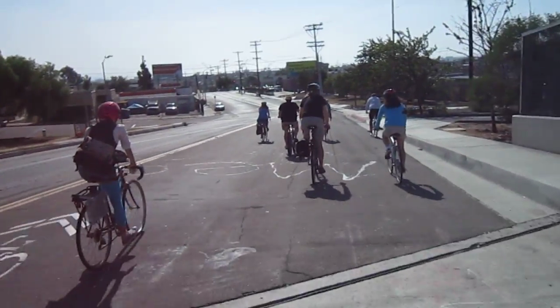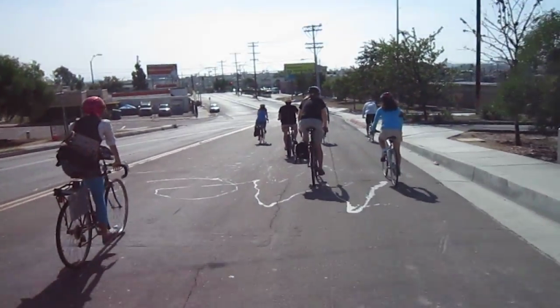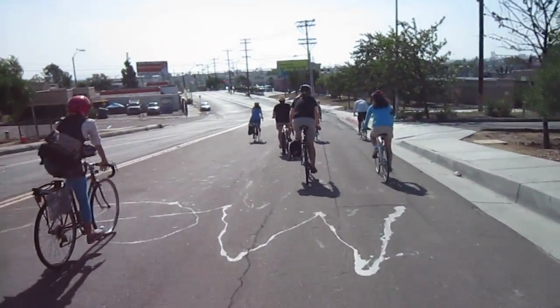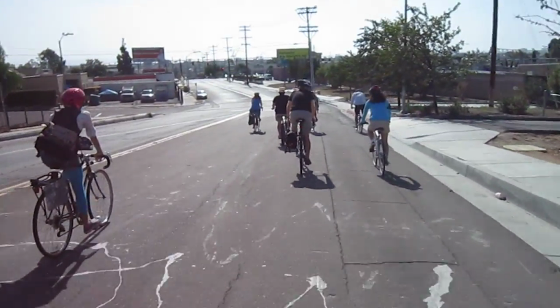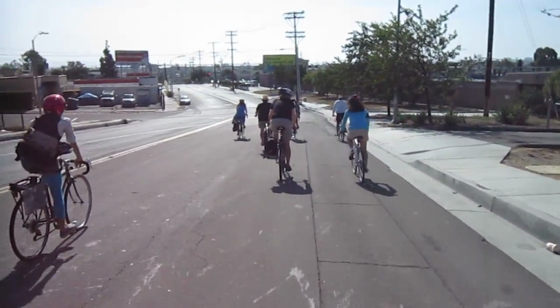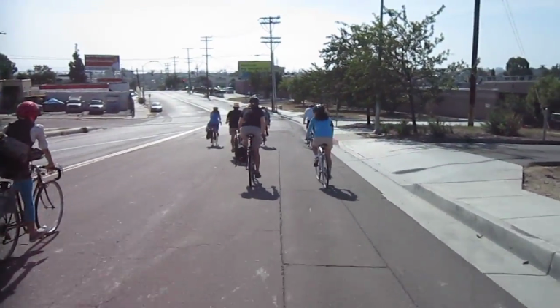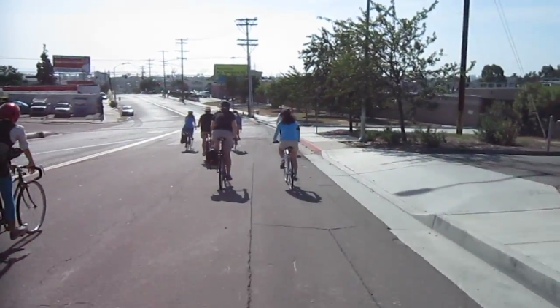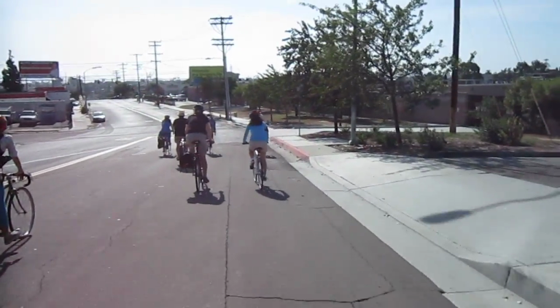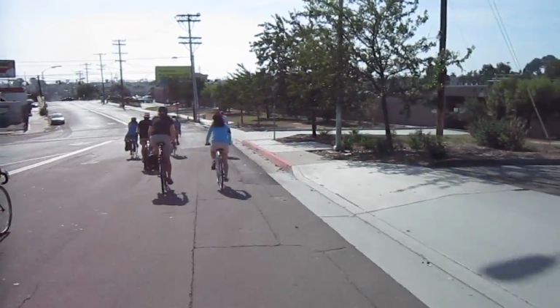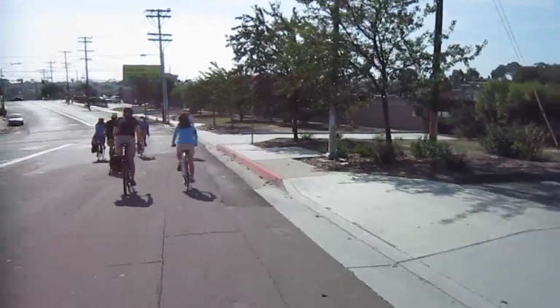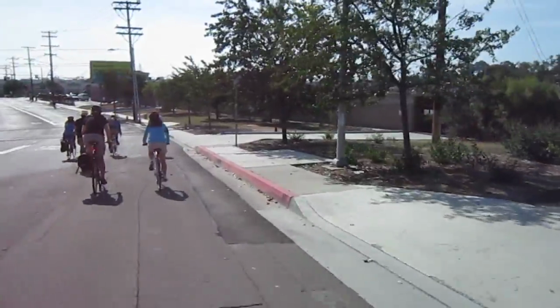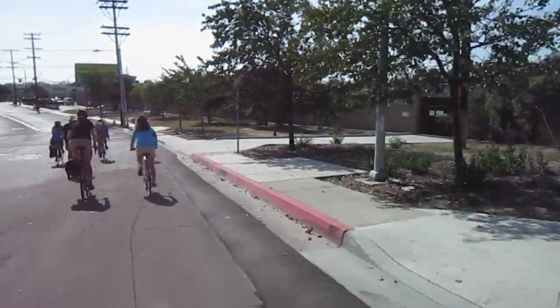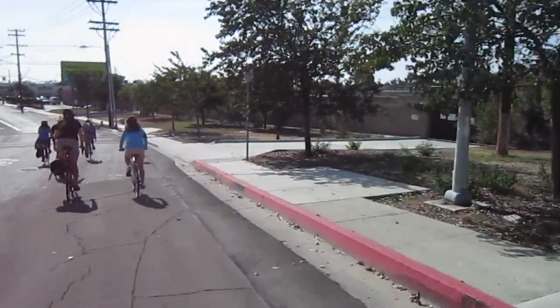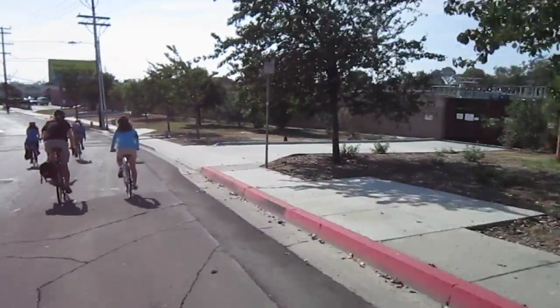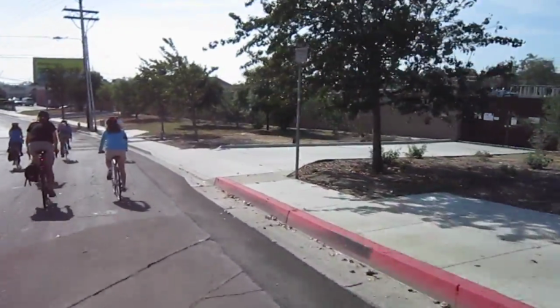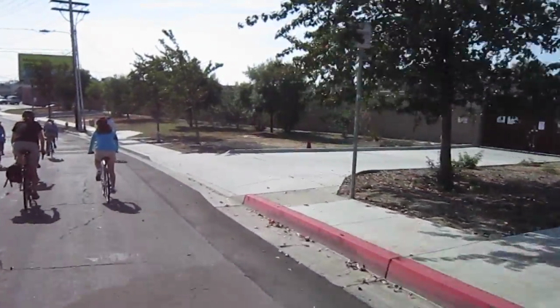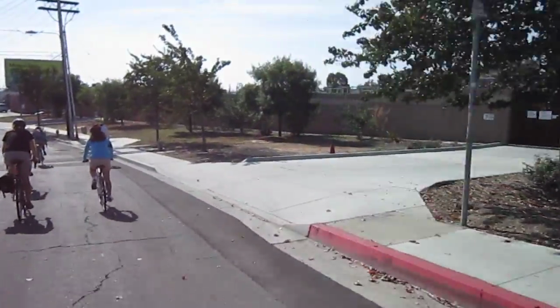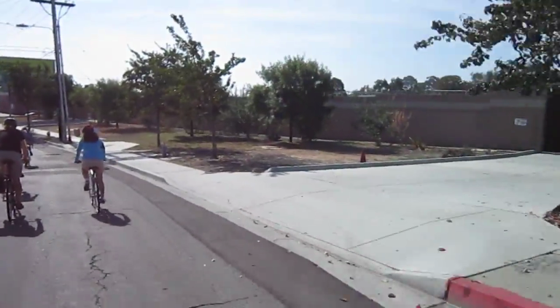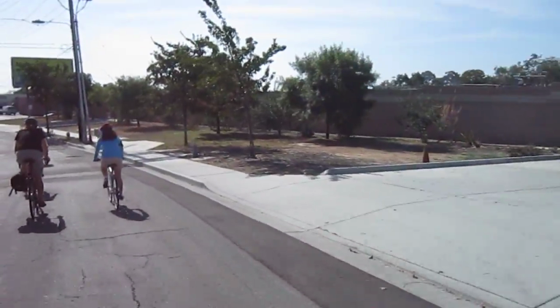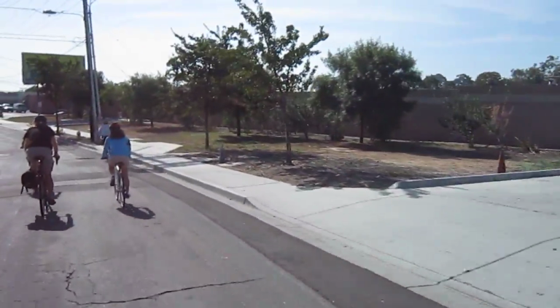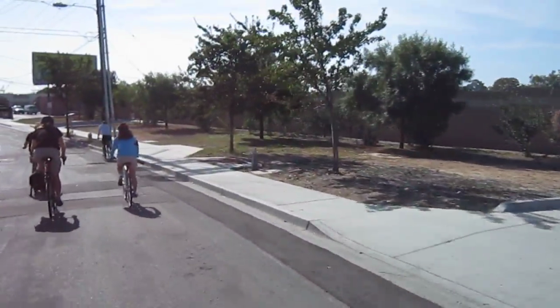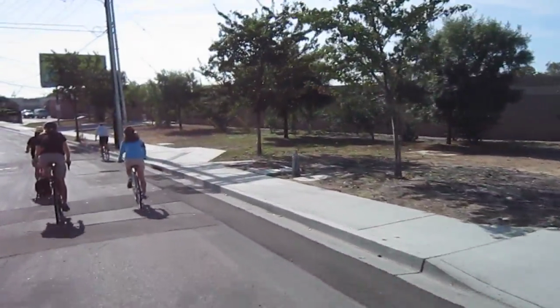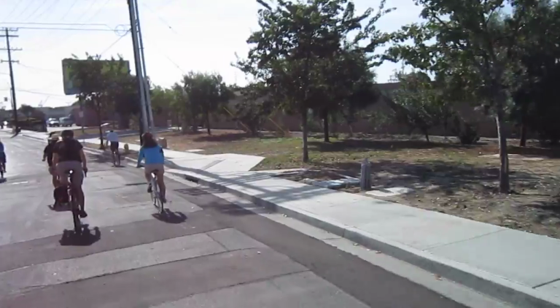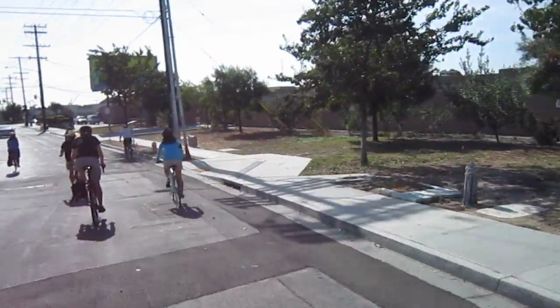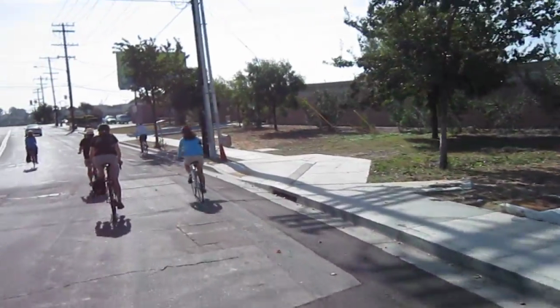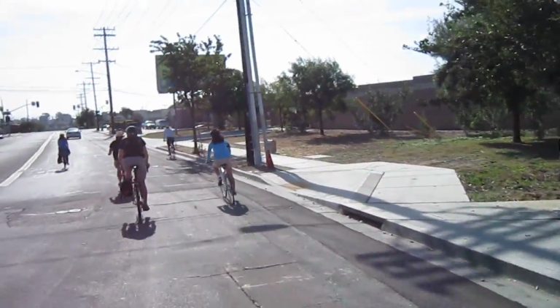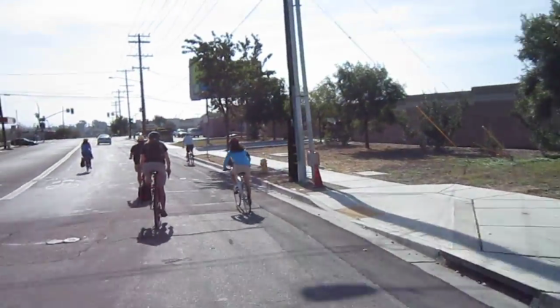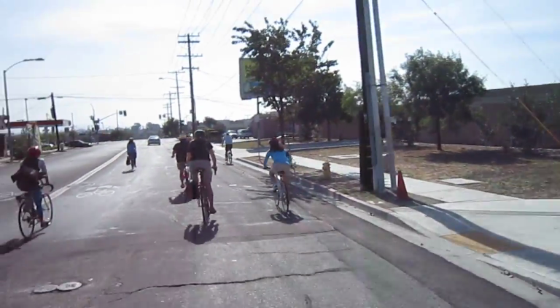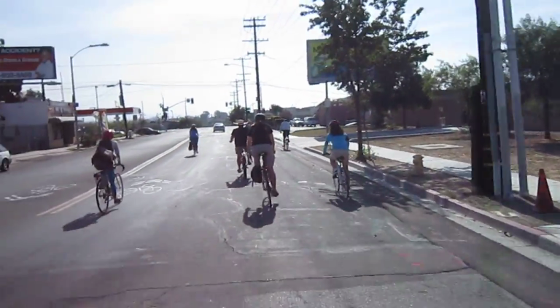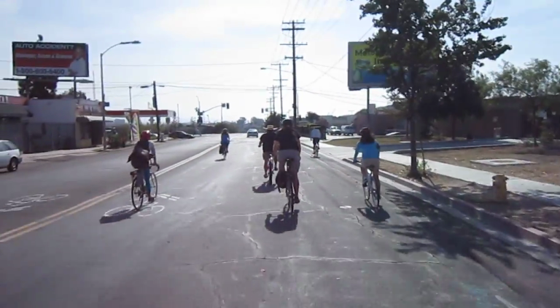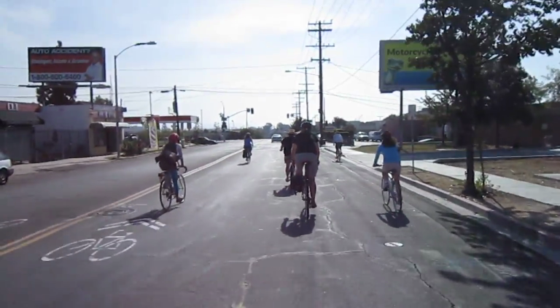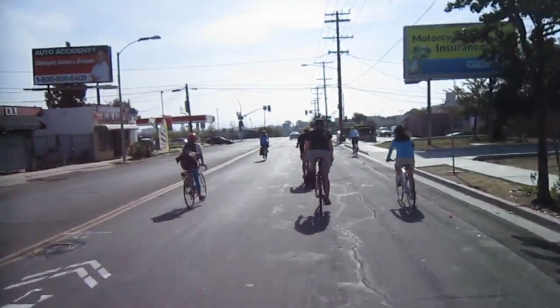You can see the shipyards in the distance, and you probably can't see it but kind of to the right — I'm pointing to the right now — there's the Coronado Bridge. It takes you over to Coronado. That's a great place to ride, beautiful area to hang out.